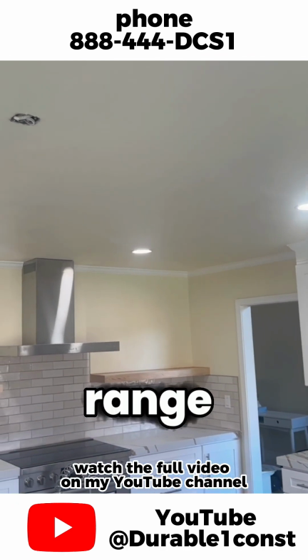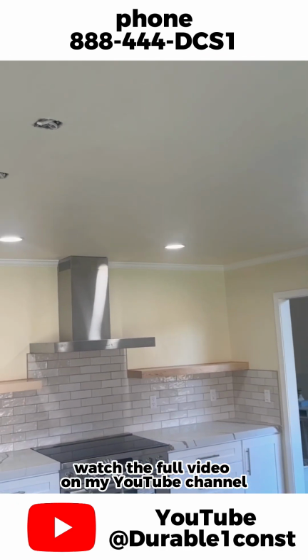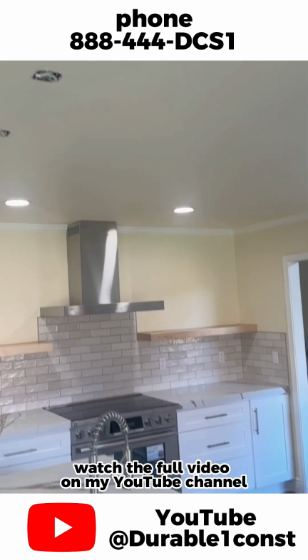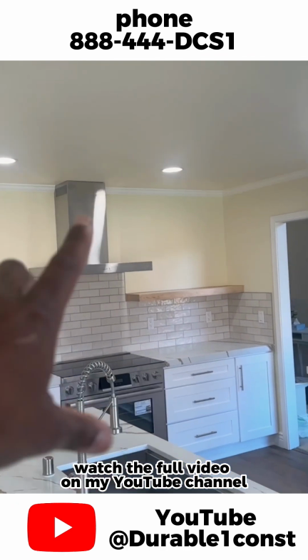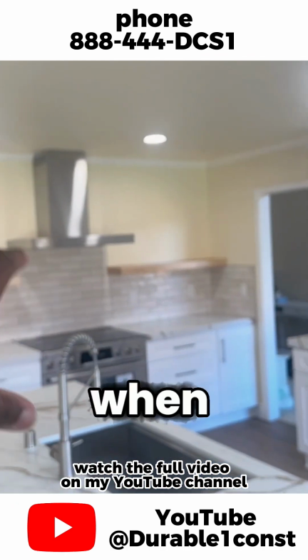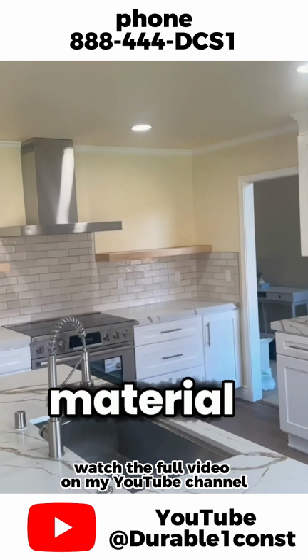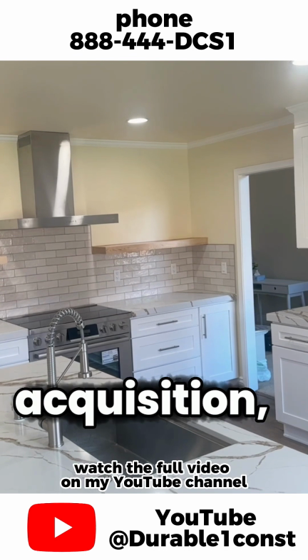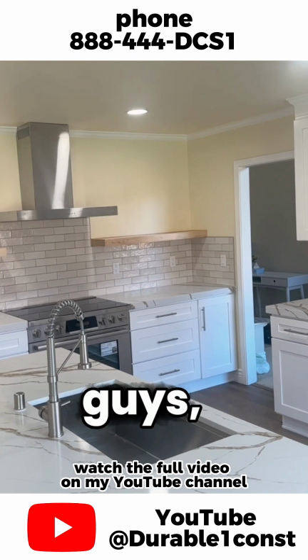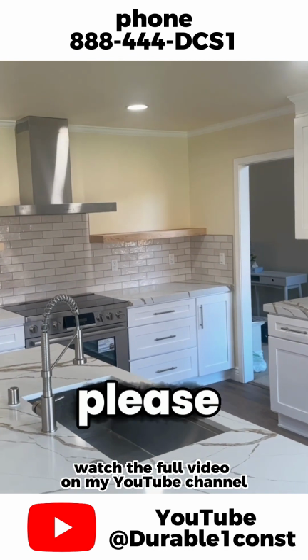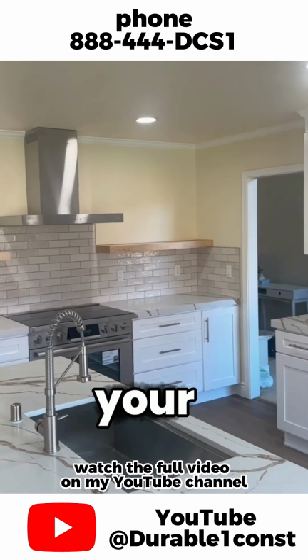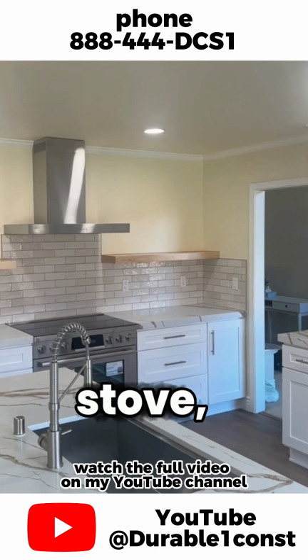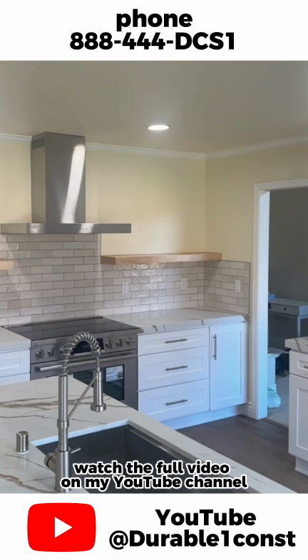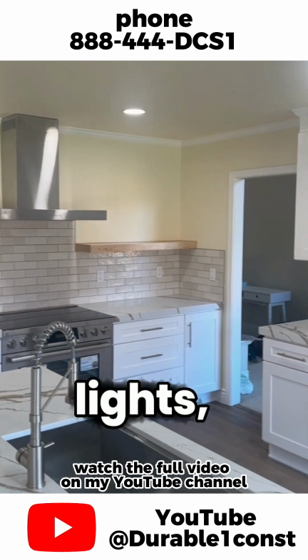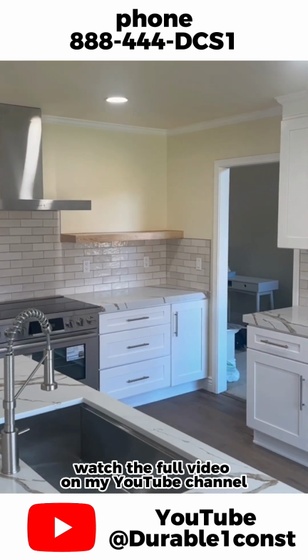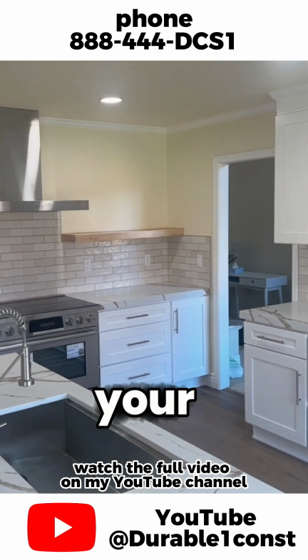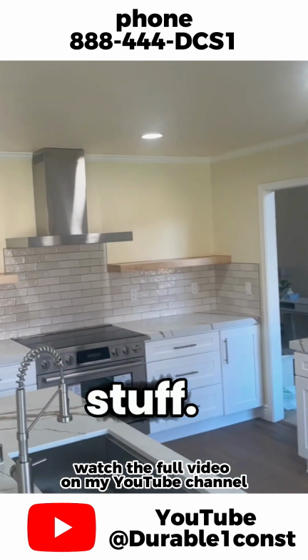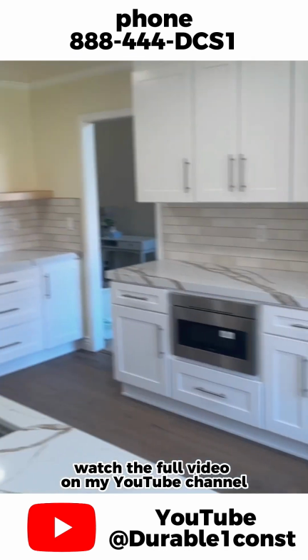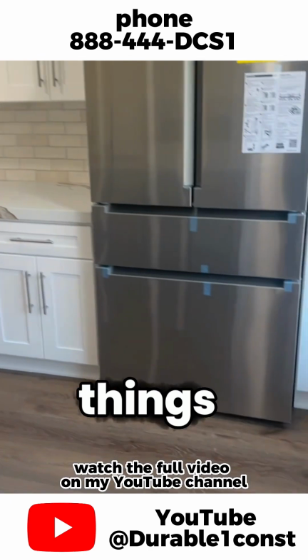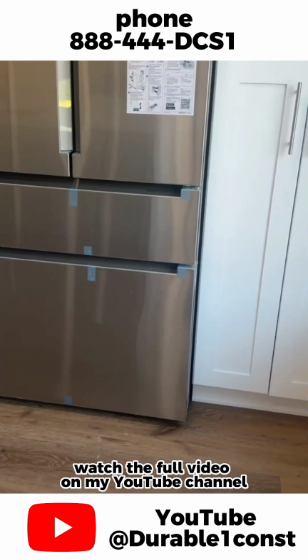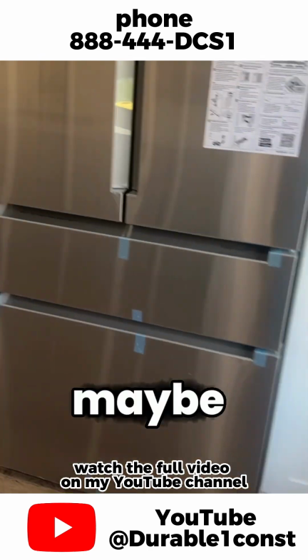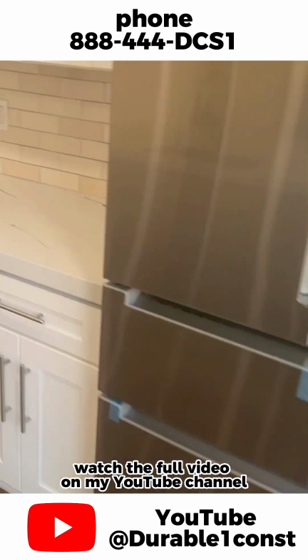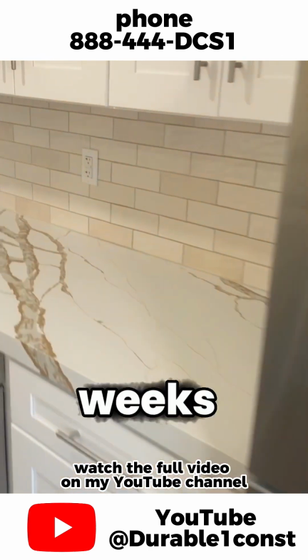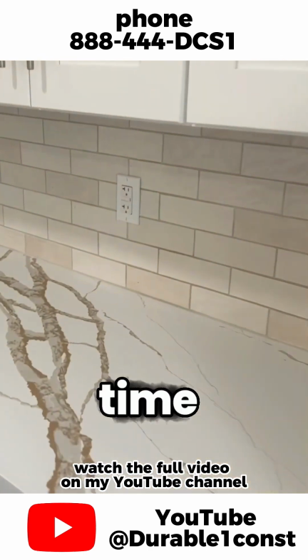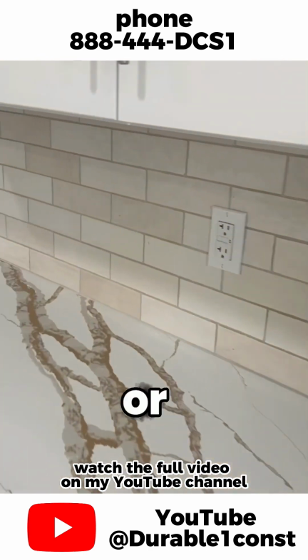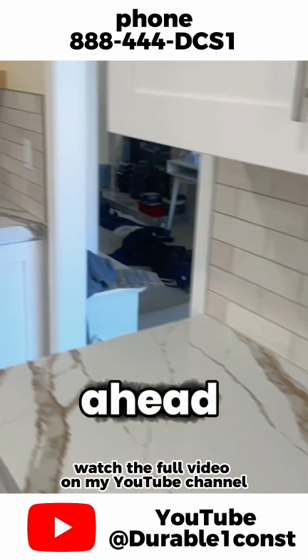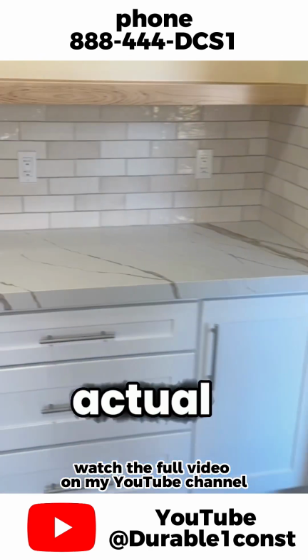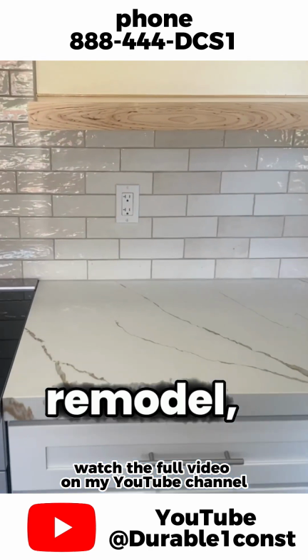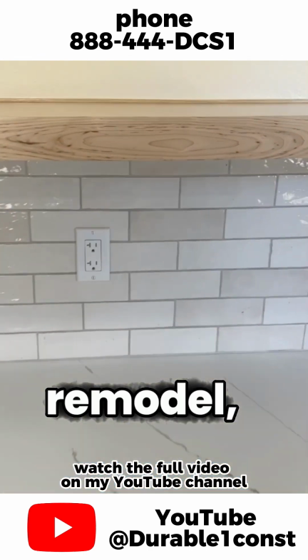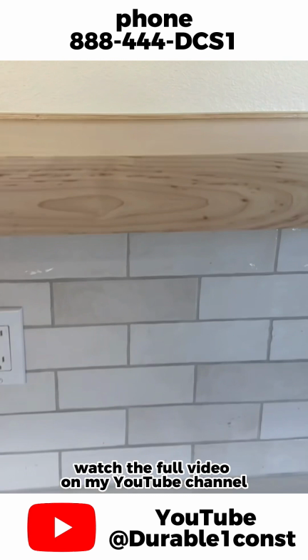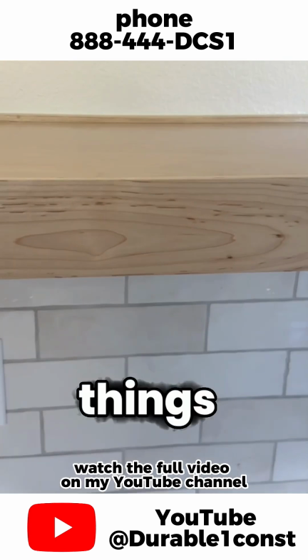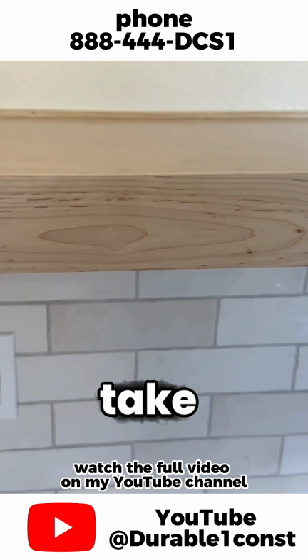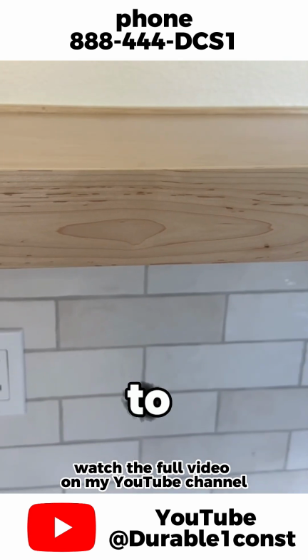That range, we waited for like three weeks. So when it comes to material acquisition, guys, please order the stove, the lights, all your pretty stuff. You need to order these things maybe four to six weeks ahead of the actual remodel. Things take long to come.